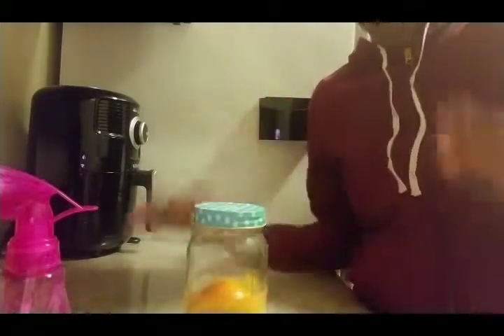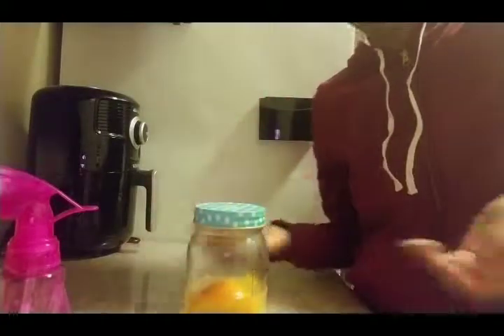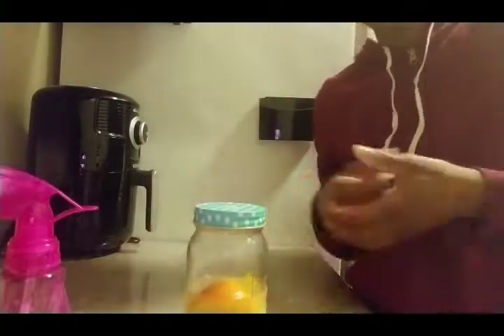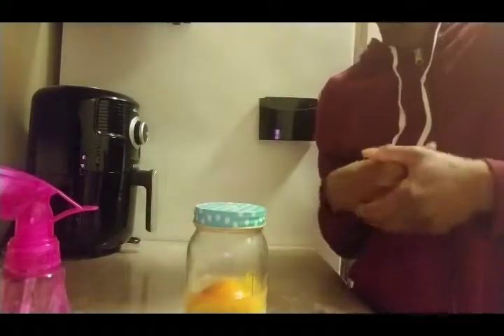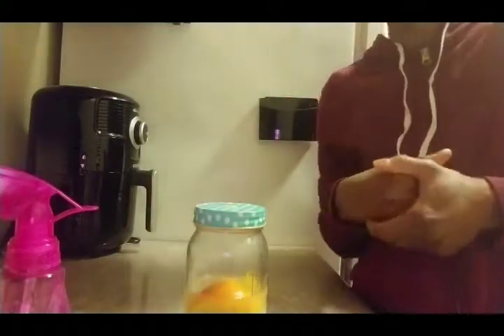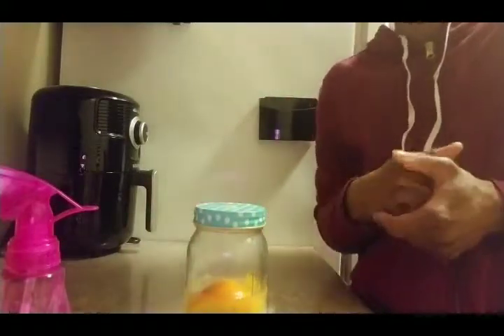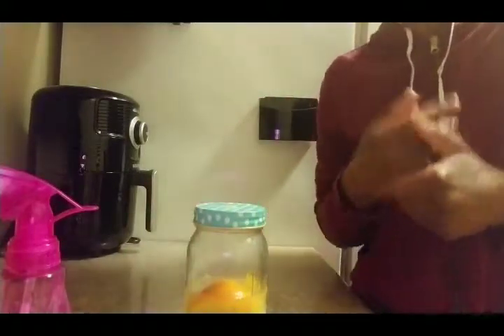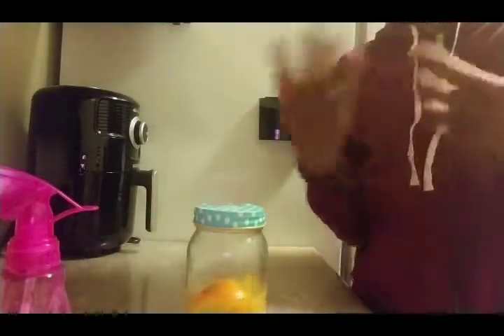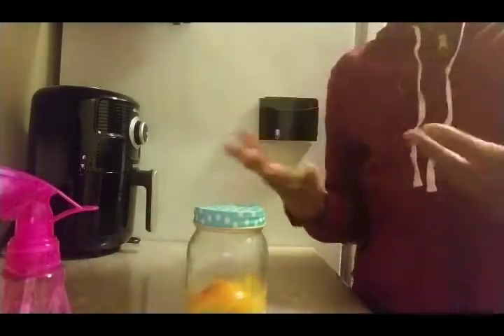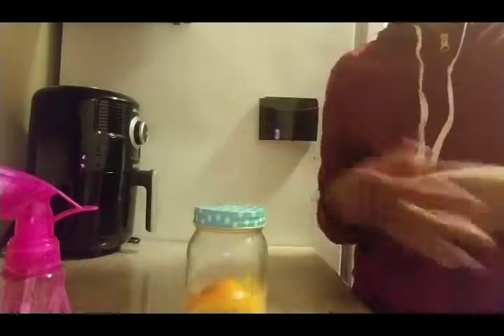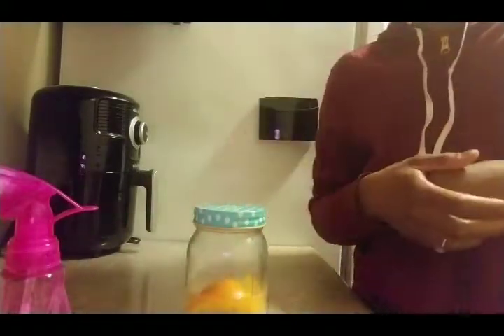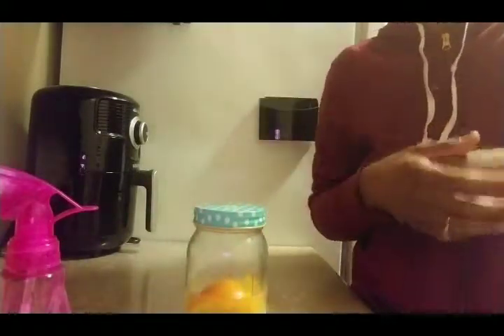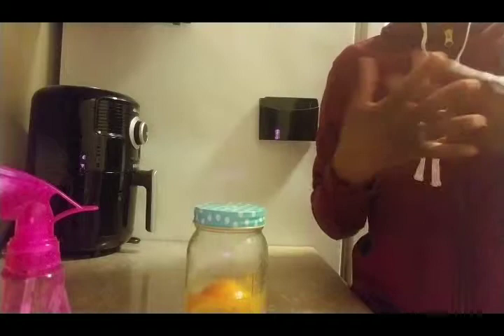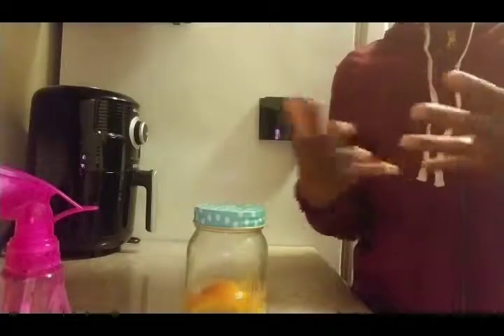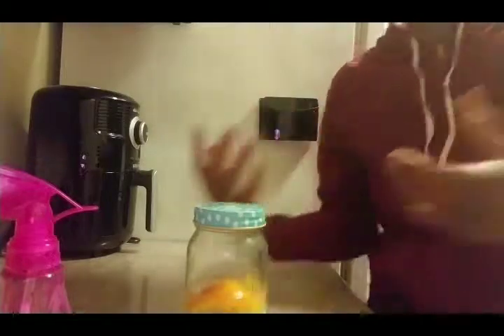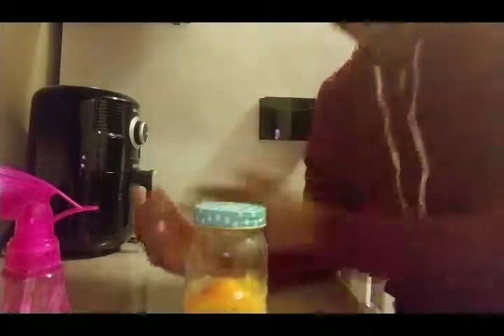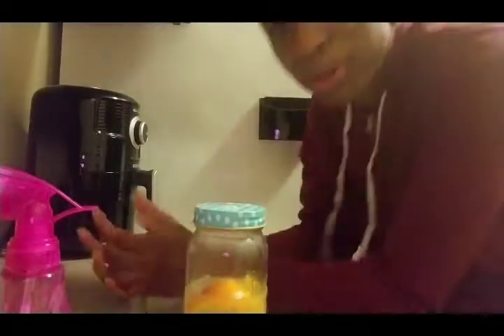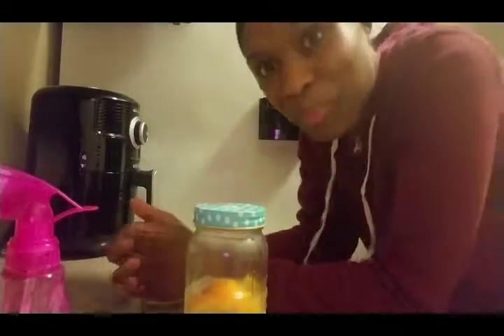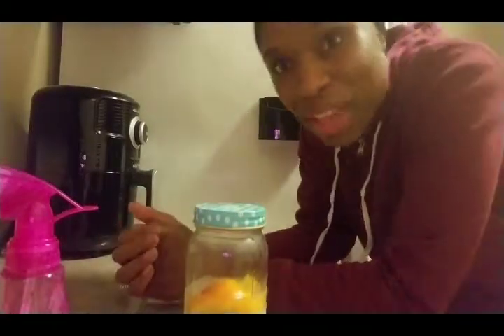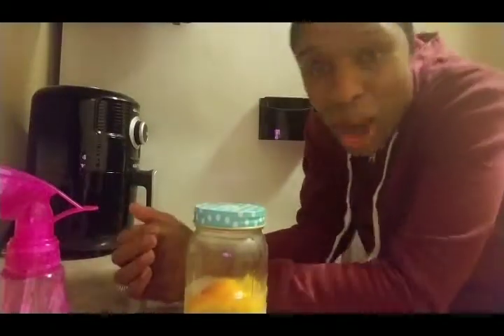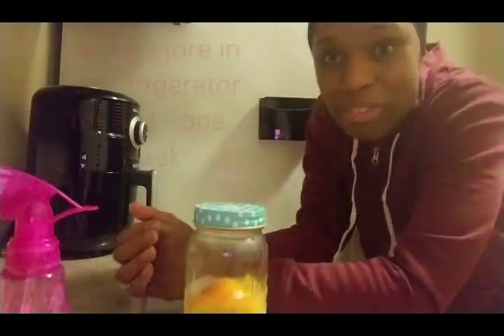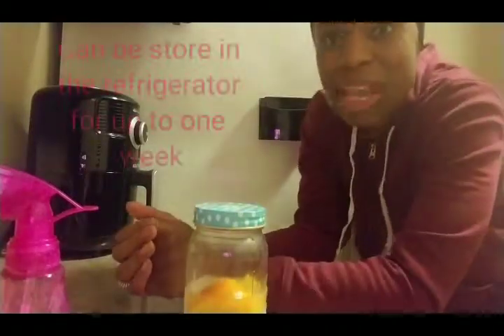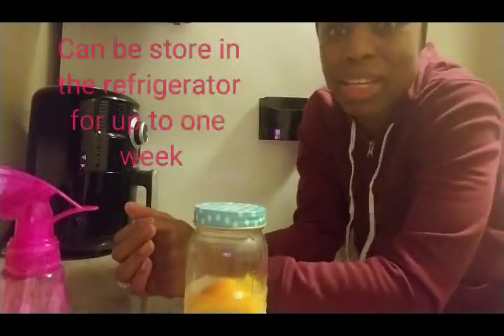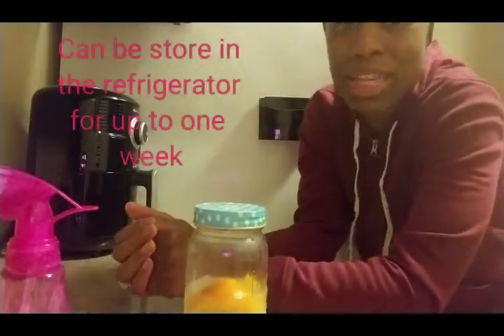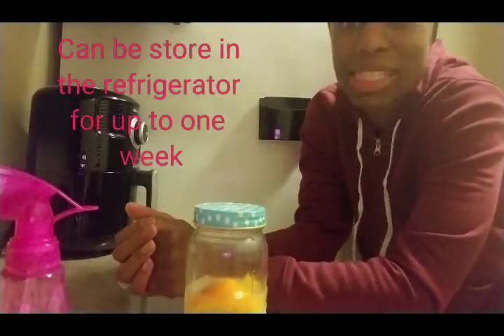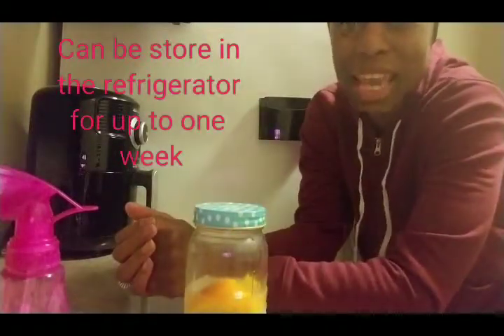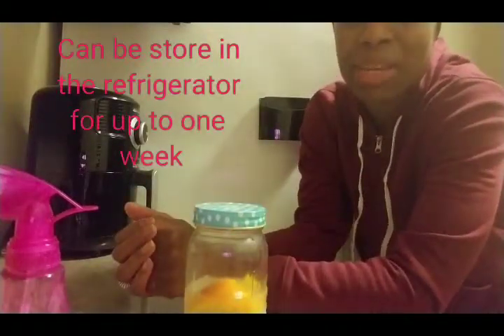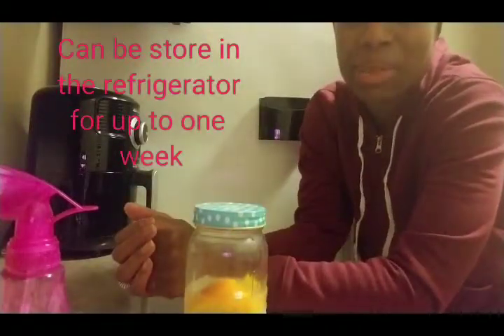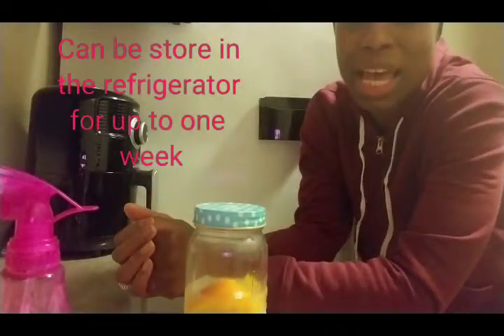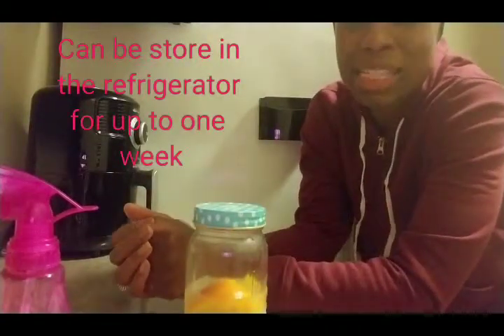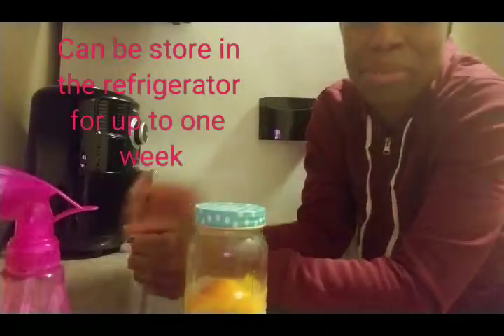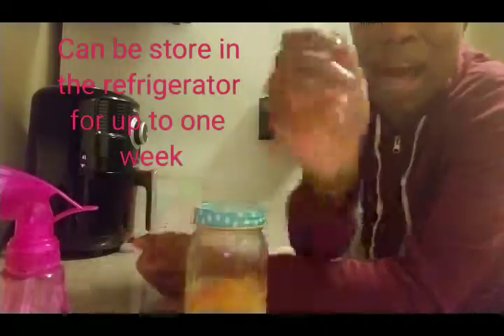I'm going to try this in my hair and I will let you know how it turns out. I hope everyone's having an amazing day — be blessed and bye!